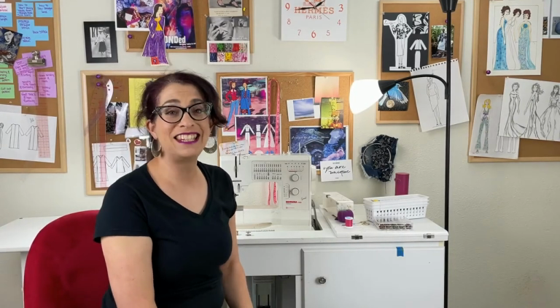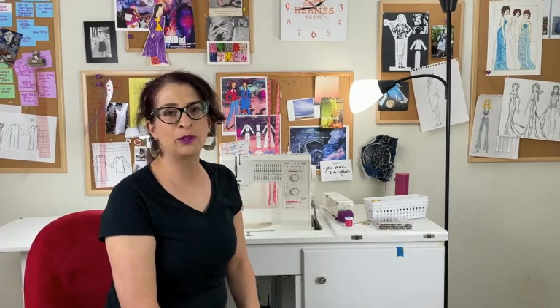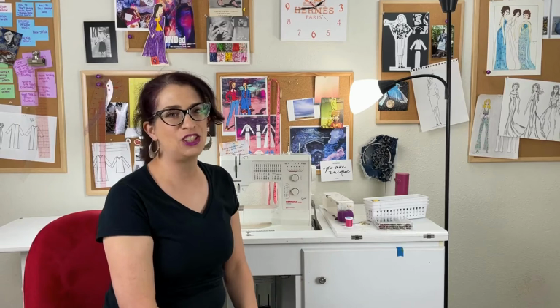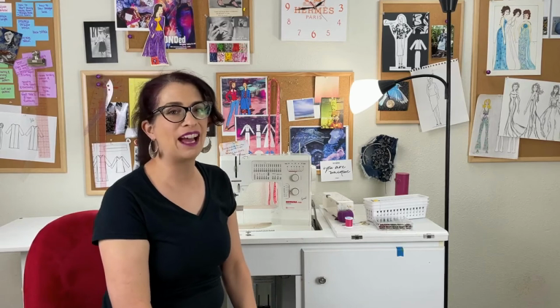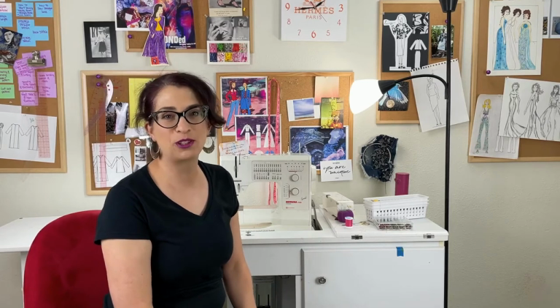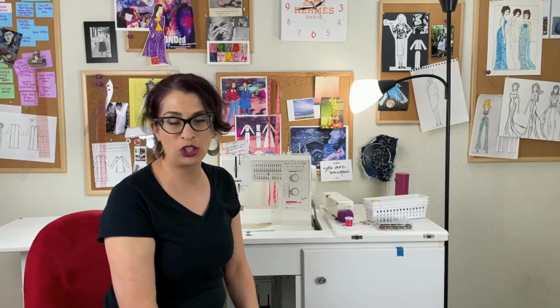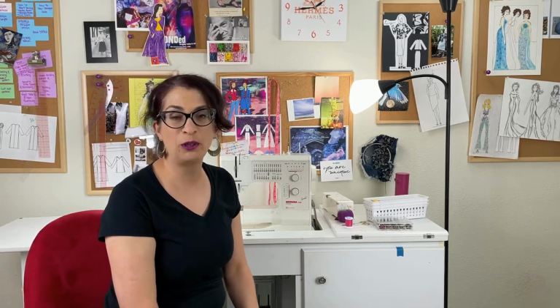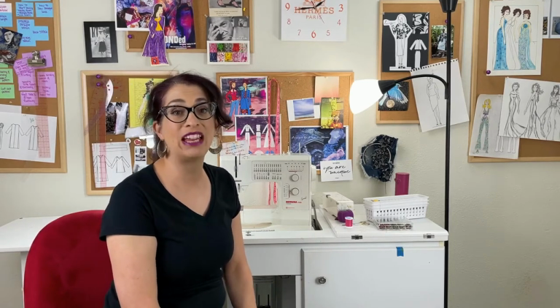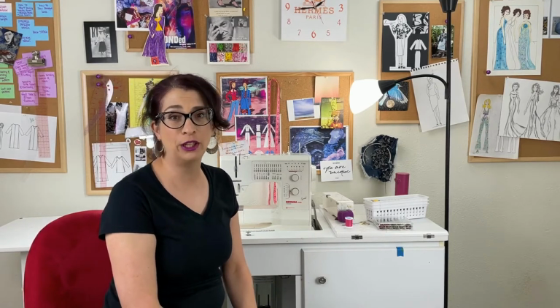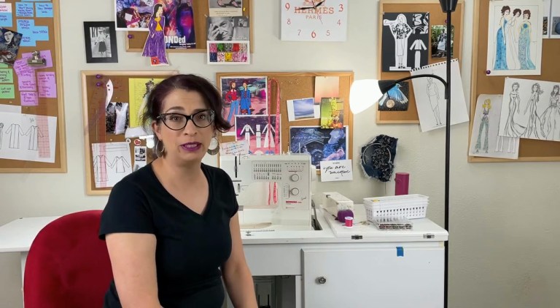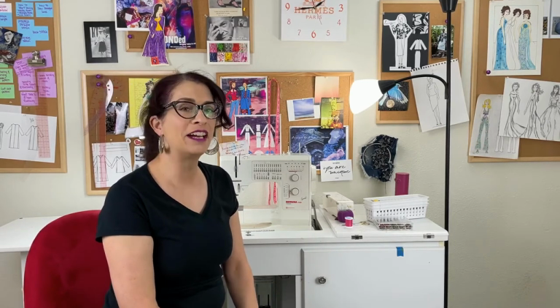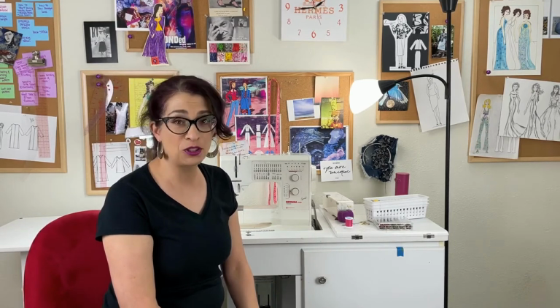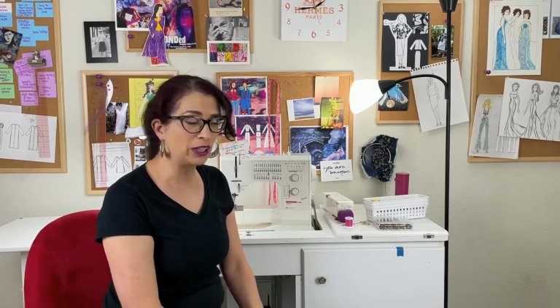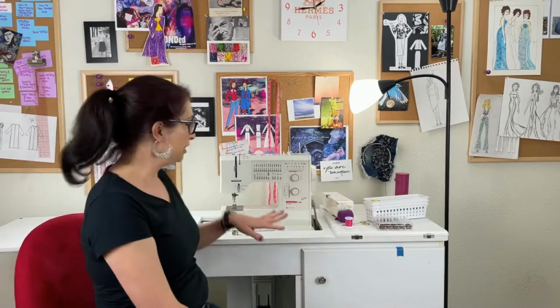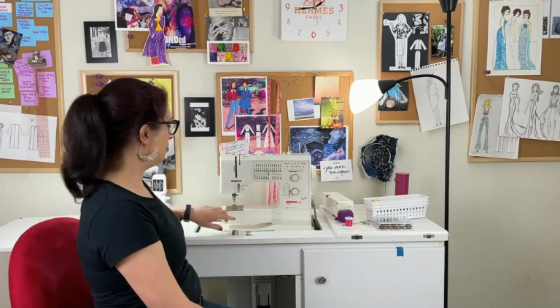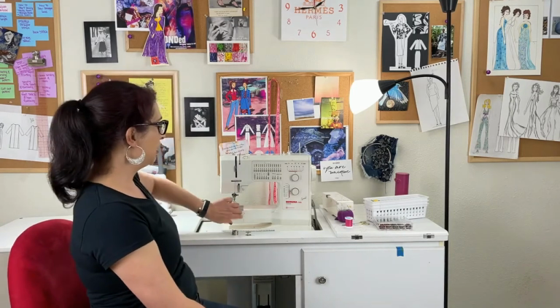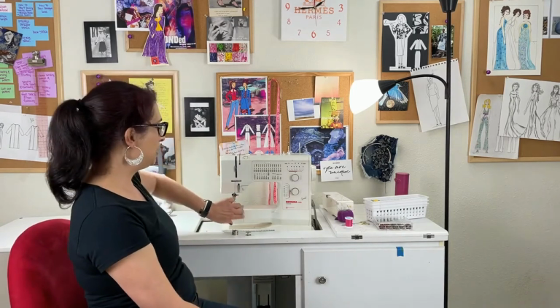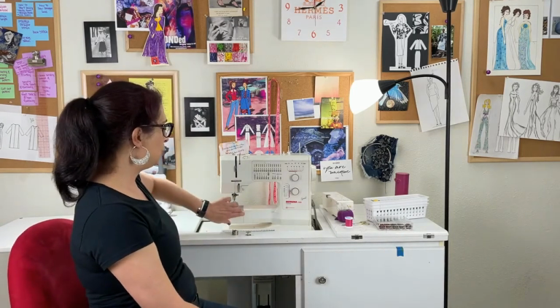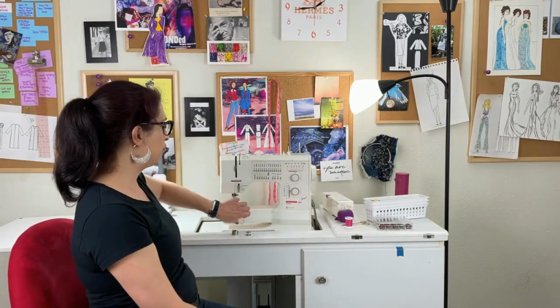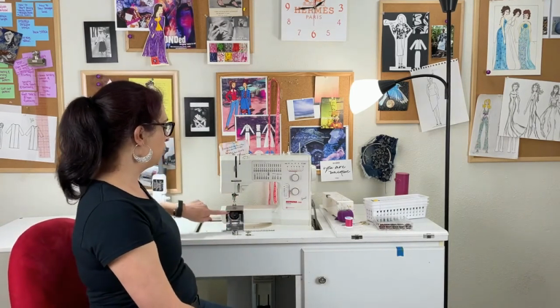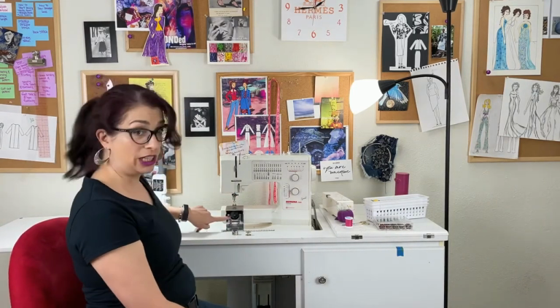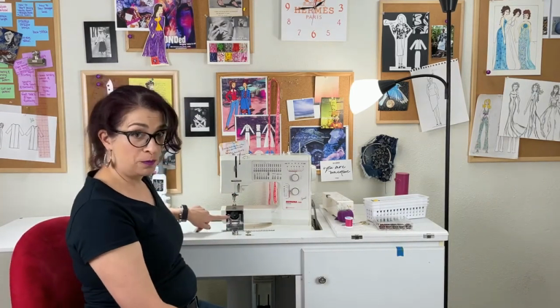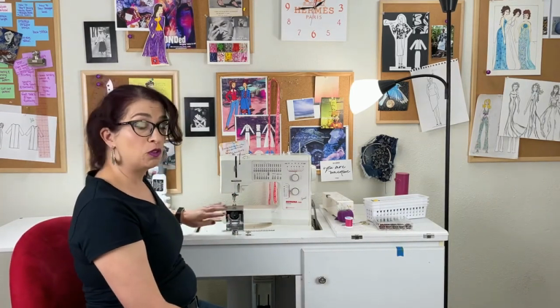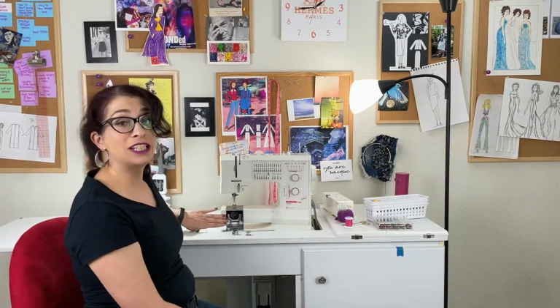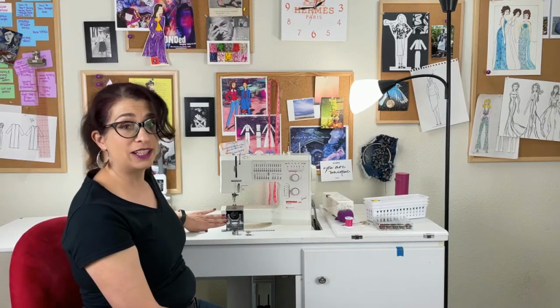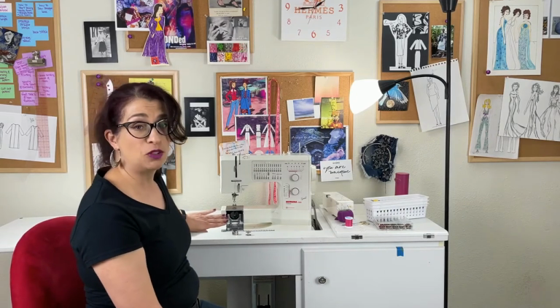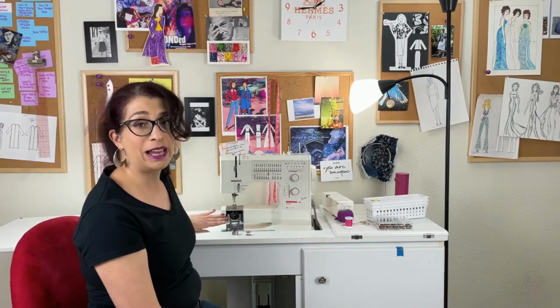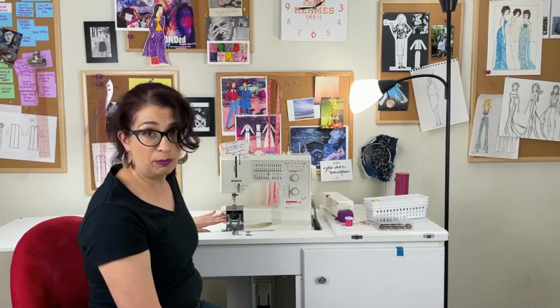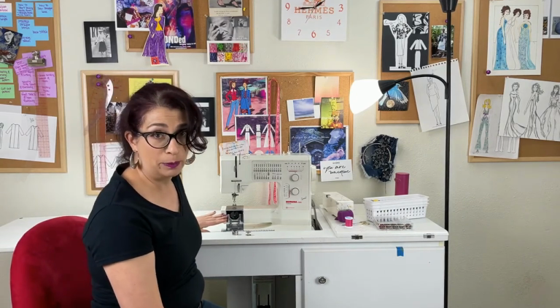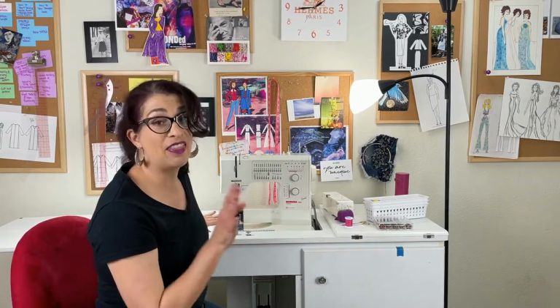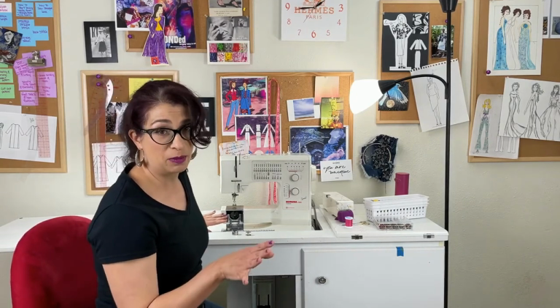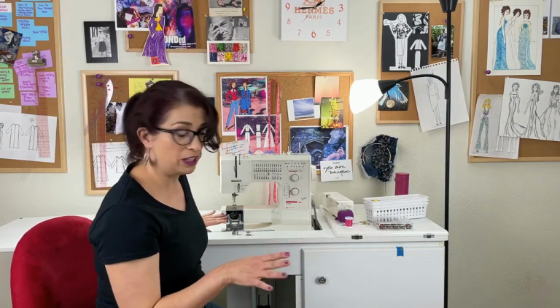Today I'm going to teach you how to thread your sewing machine when you have a front load bobbin. Now in case you're wondering, a front load bobbin loads into the front of your machine. So if your machine doesn't look like this, you probably have a top load bobbin, and that's going to be a different video.